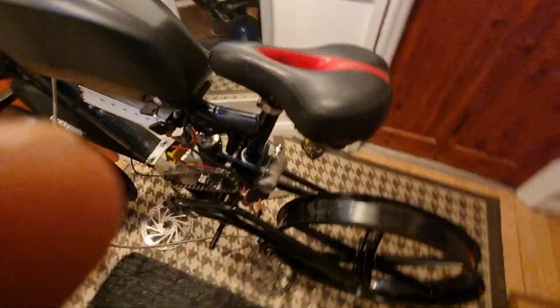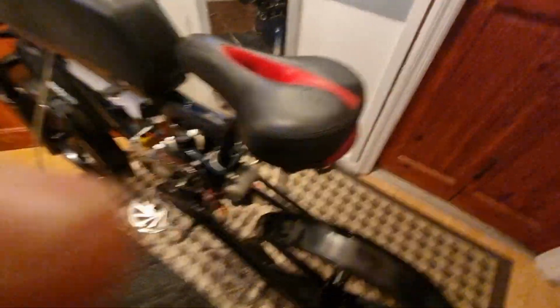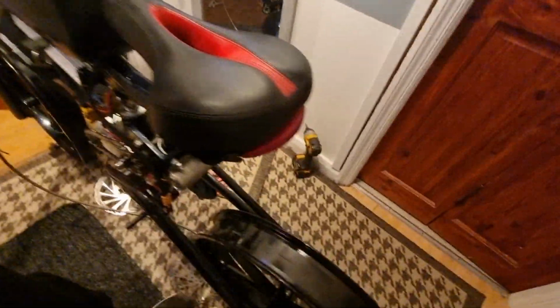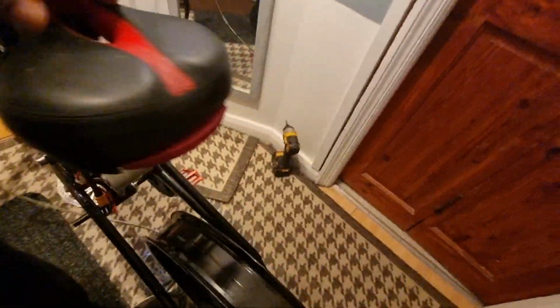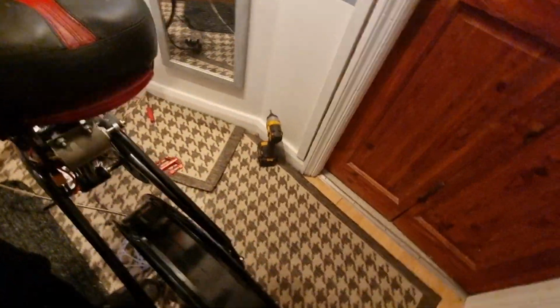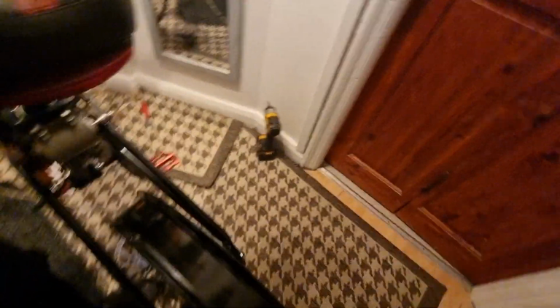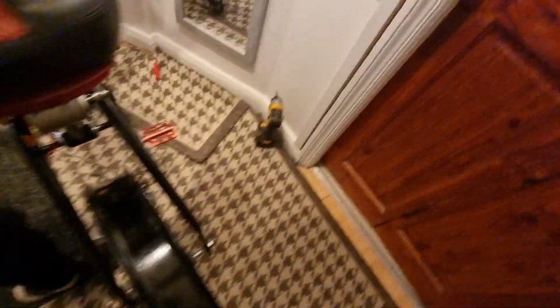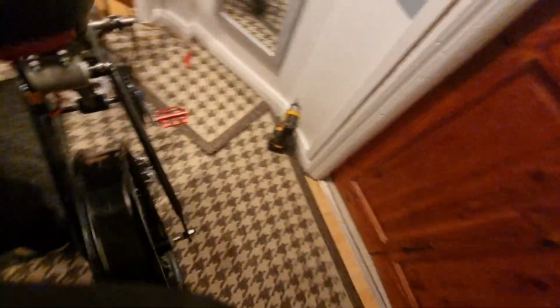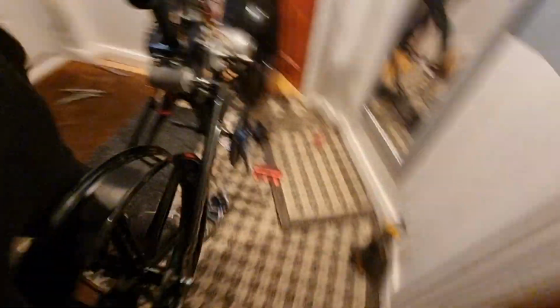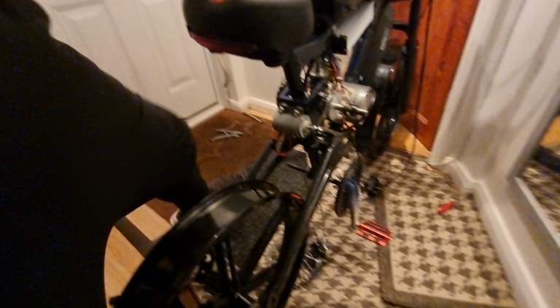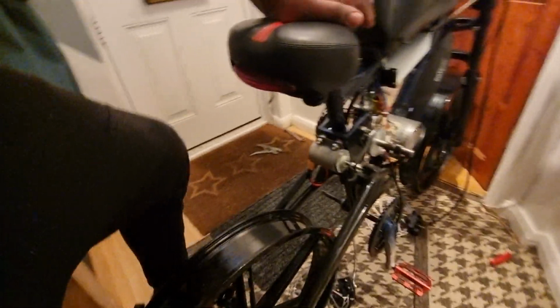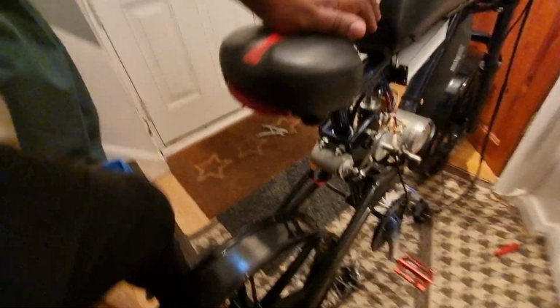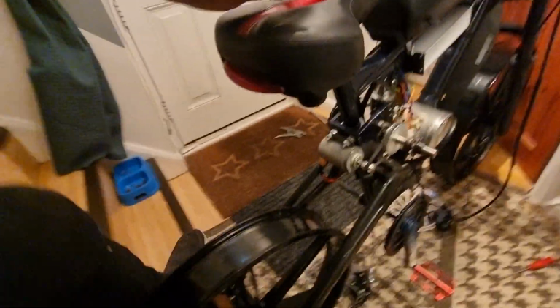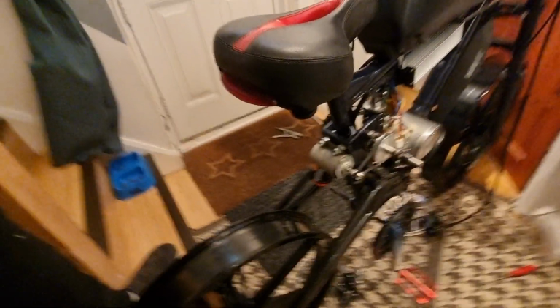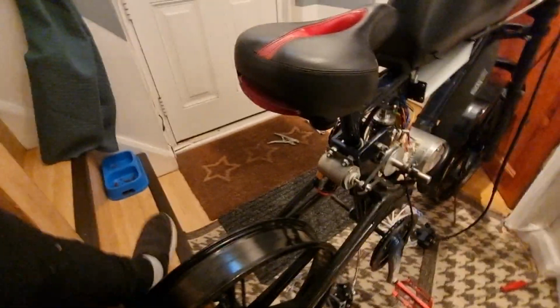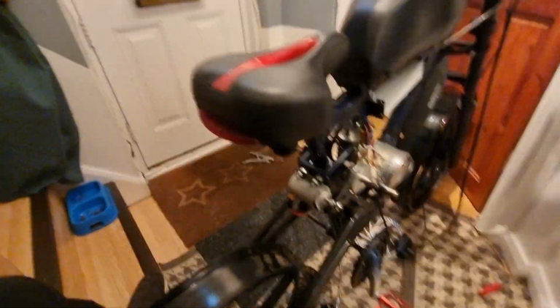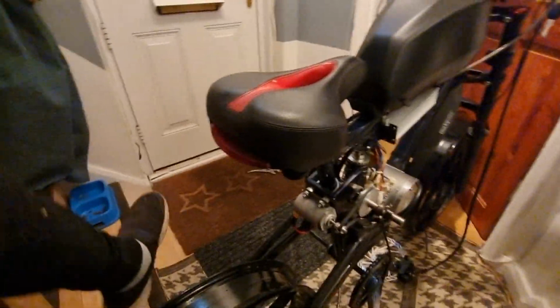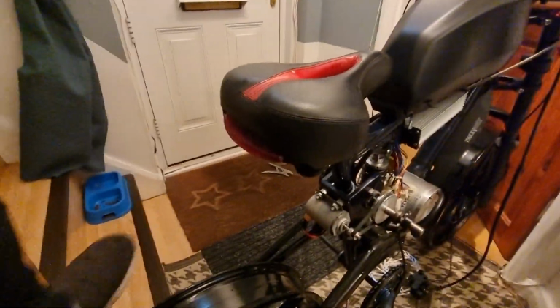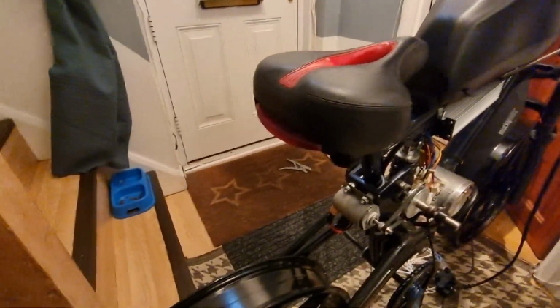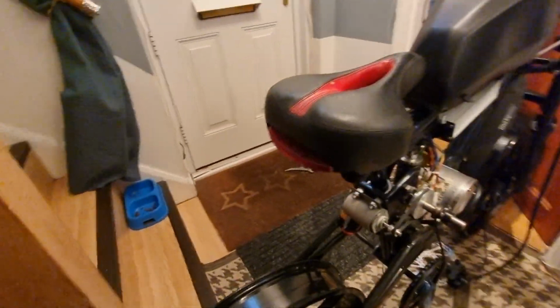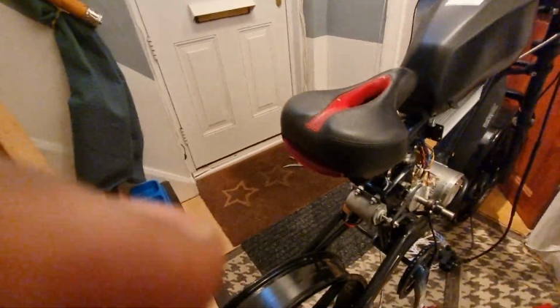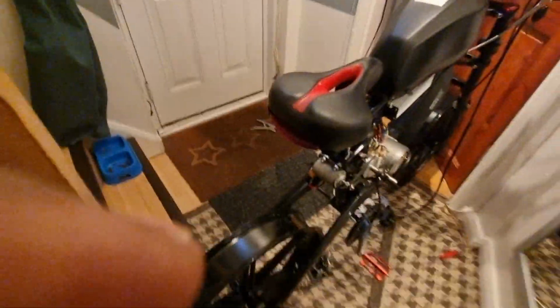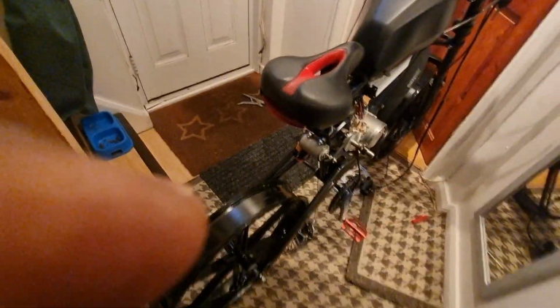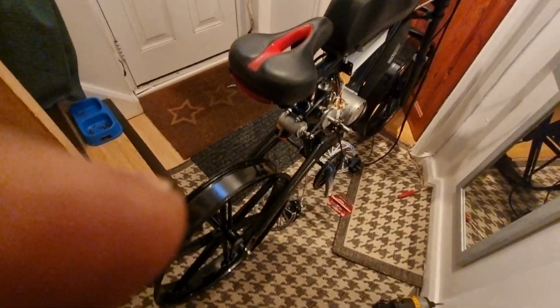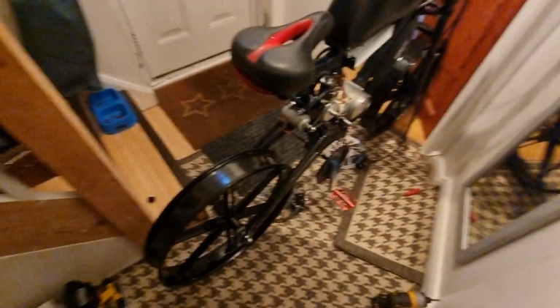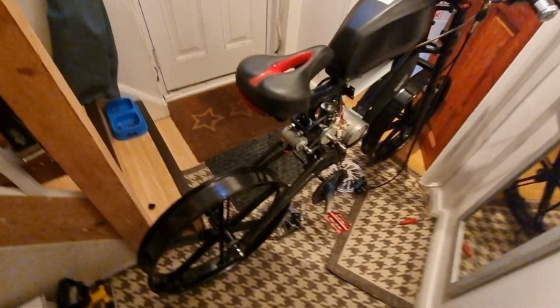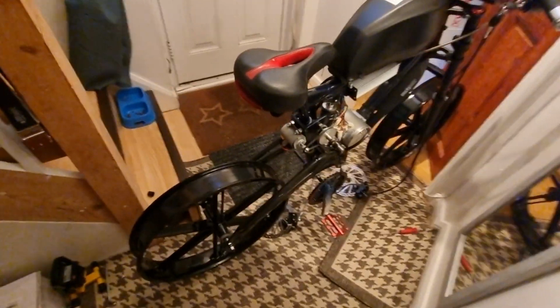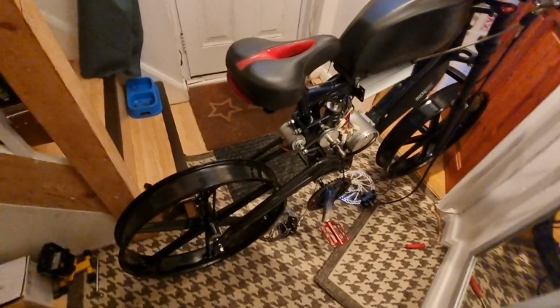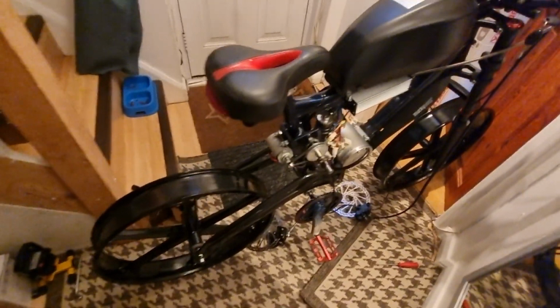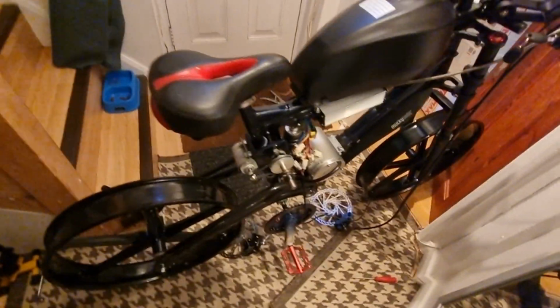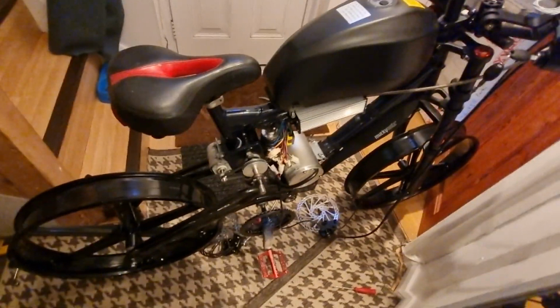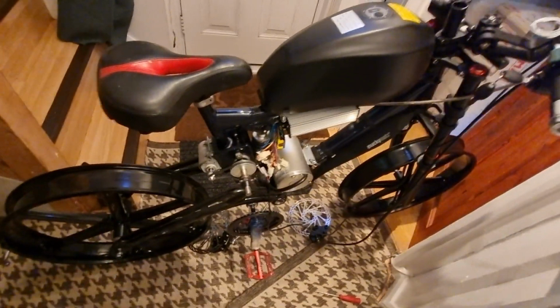I'm happy with the way it's coming, so far so good. See, don't even need a stand the way the wheels are — so wow, look at this, I'm so impressed.